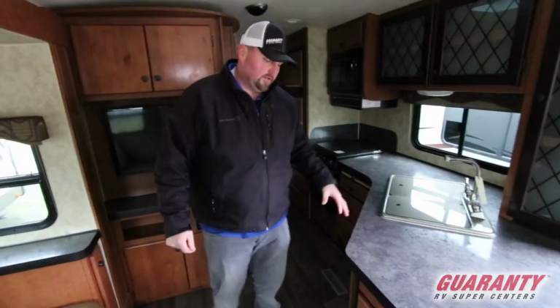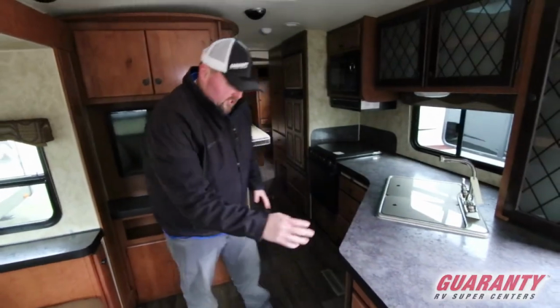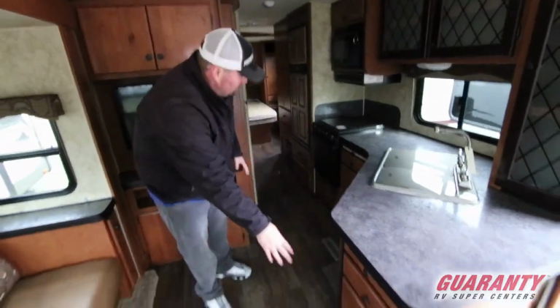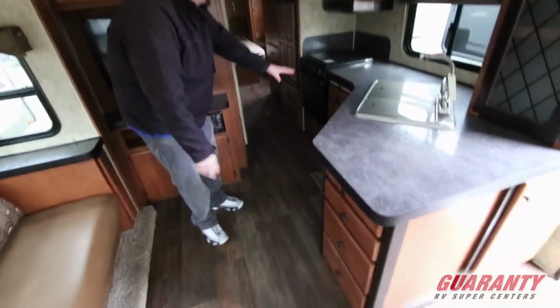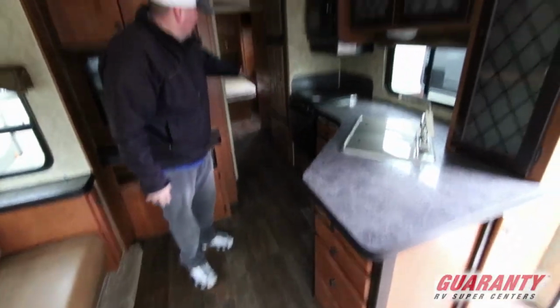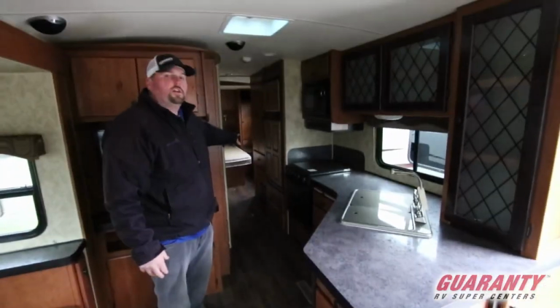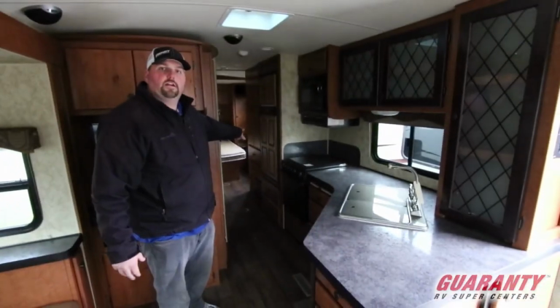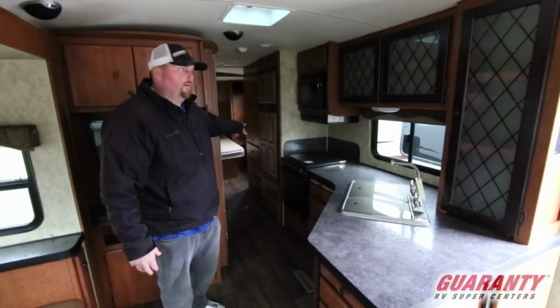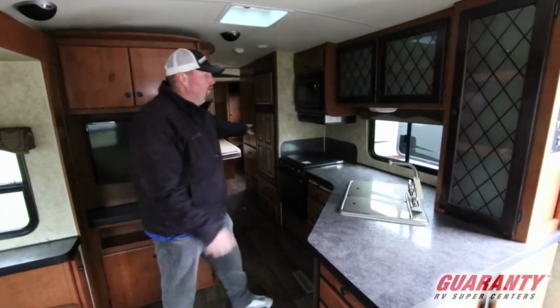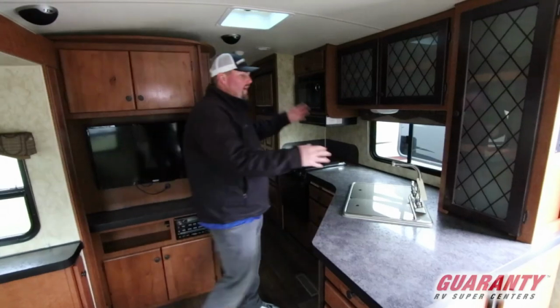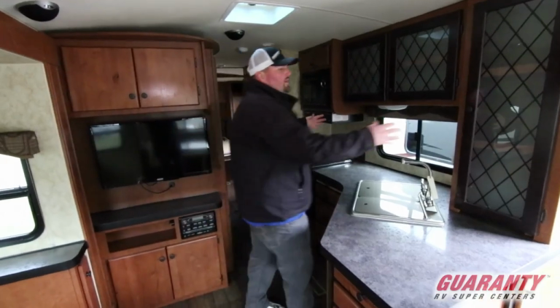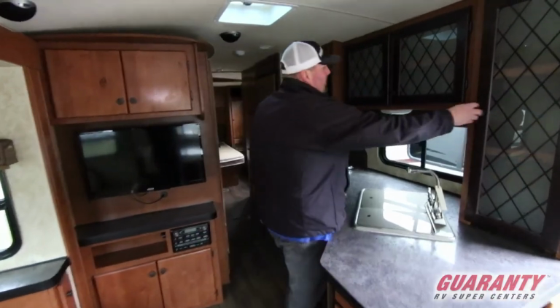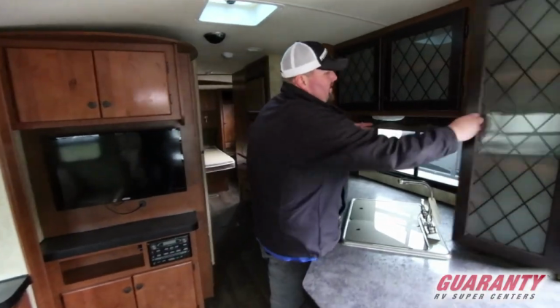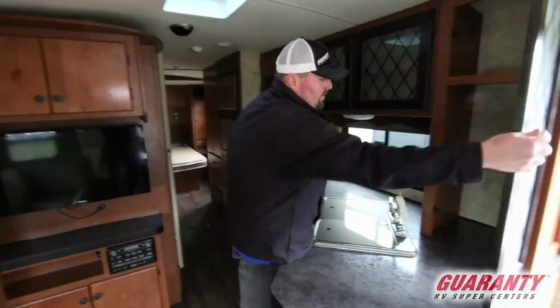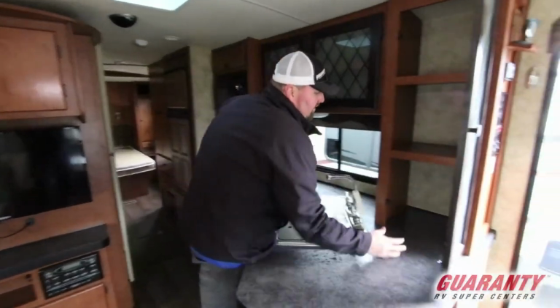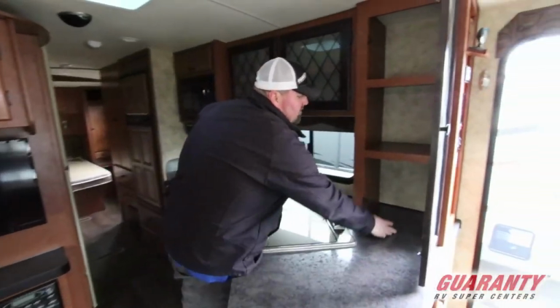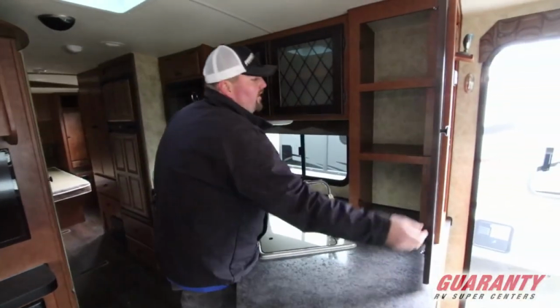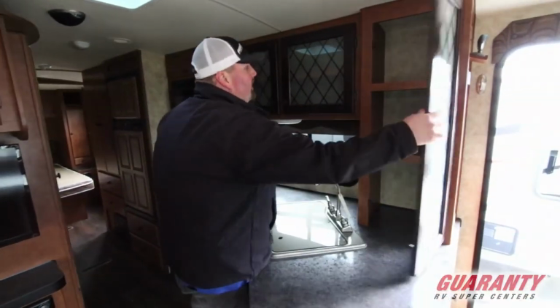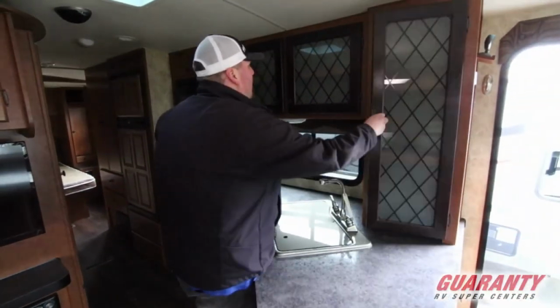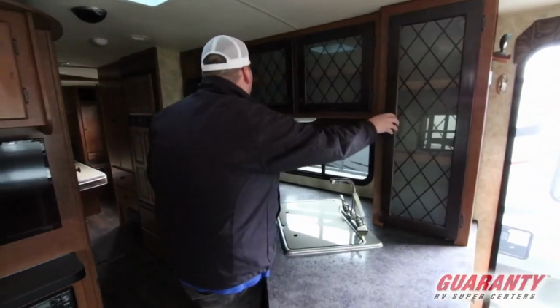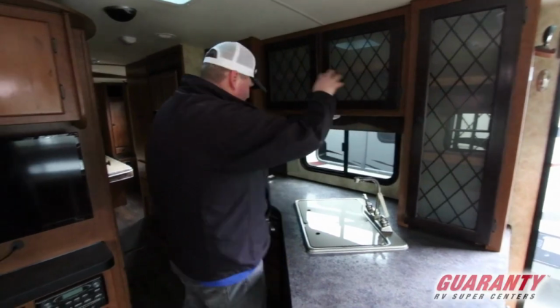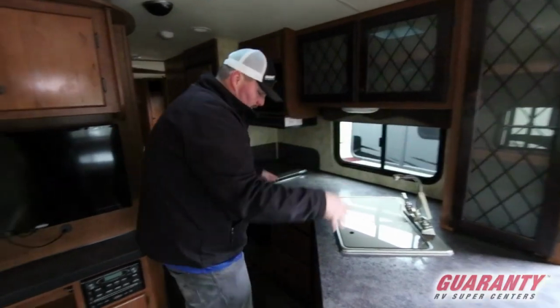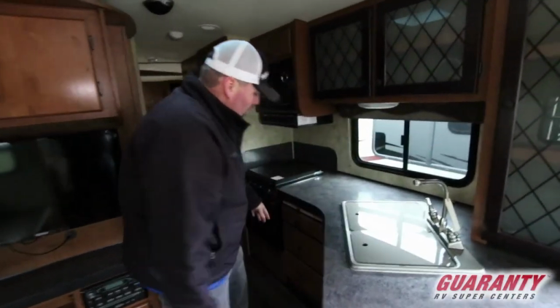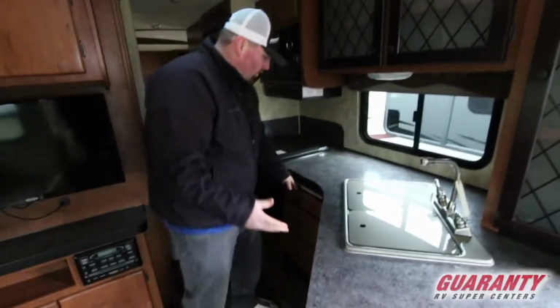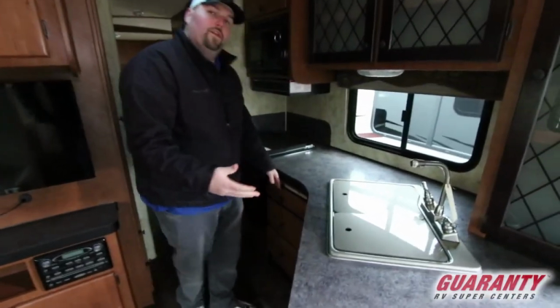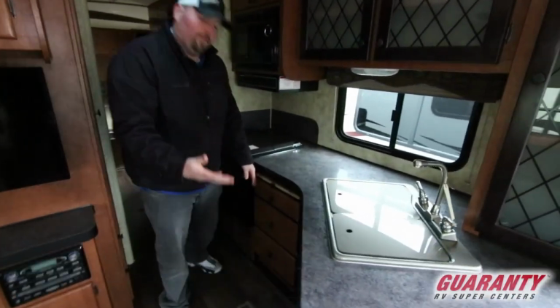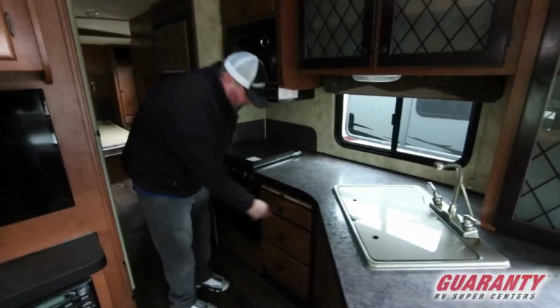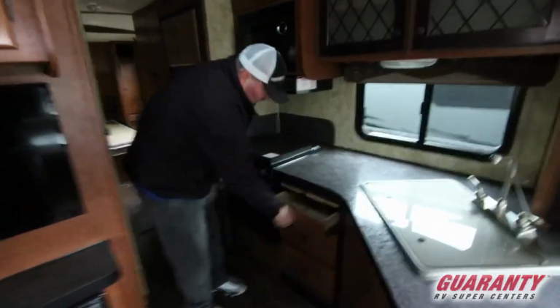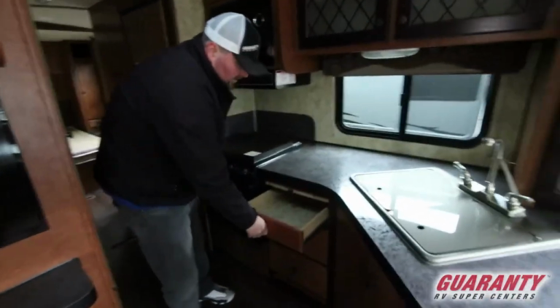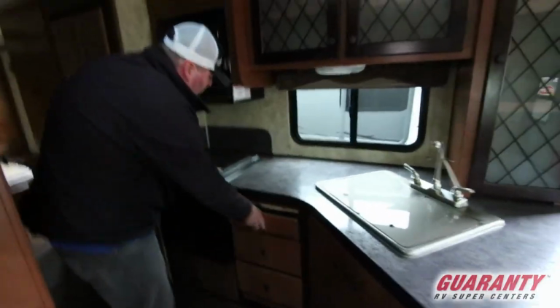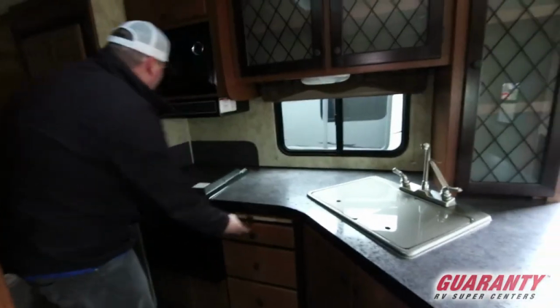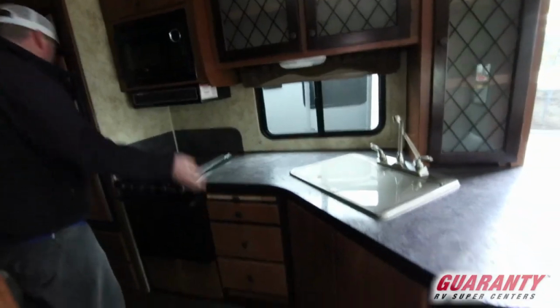Seriously, it's got drawers here, drawers here, and drawers in the closet area. You have a nice kitchen area with lots of storage — you can slide your coffee machine in here. There's storage up top and below. Drawers are something I don't think you get enough of in trailers, and this one has drawers everywhere.